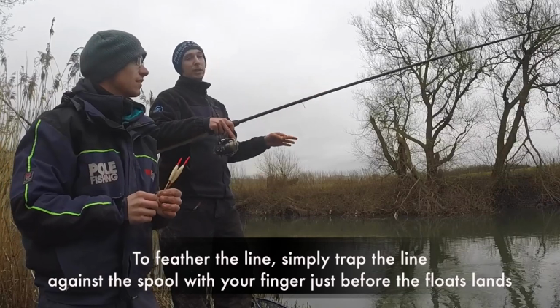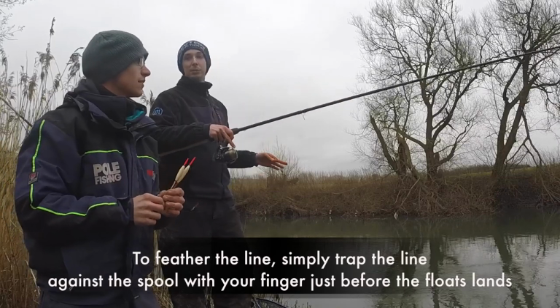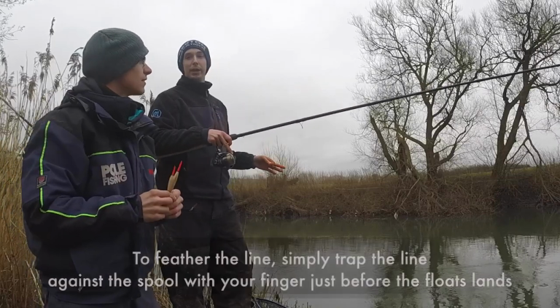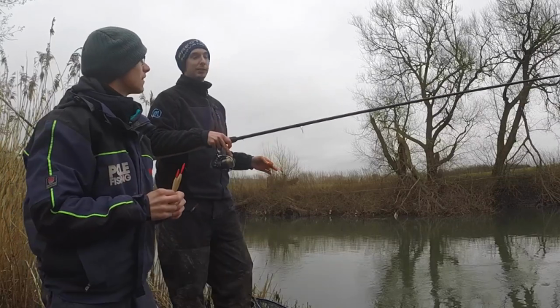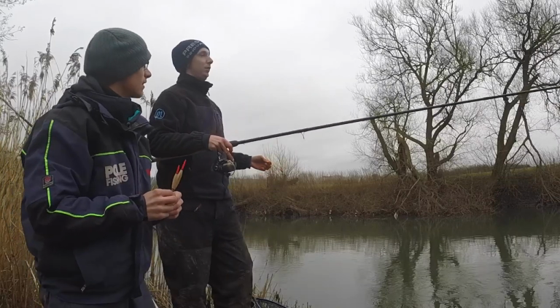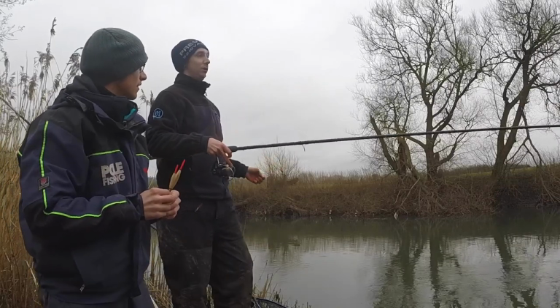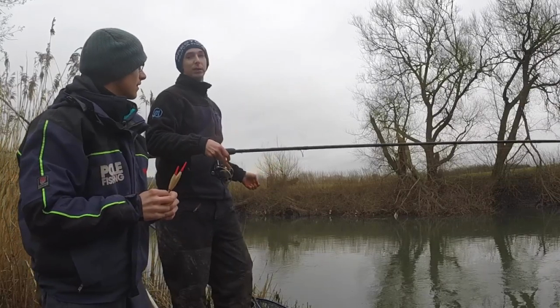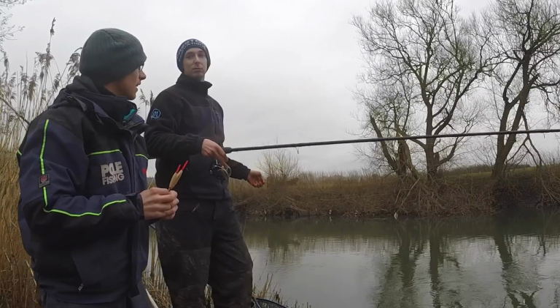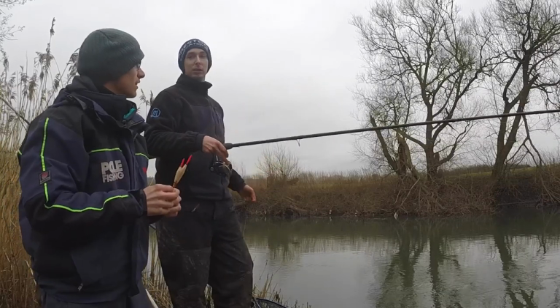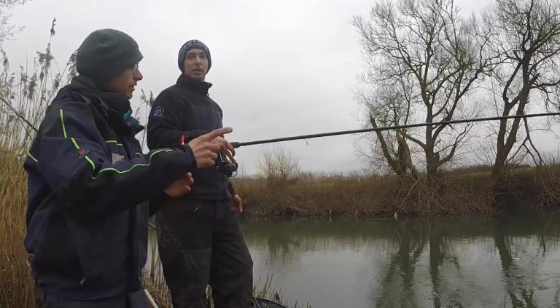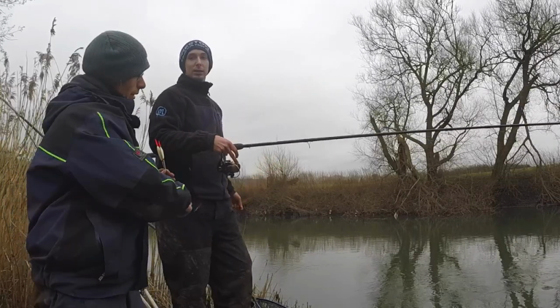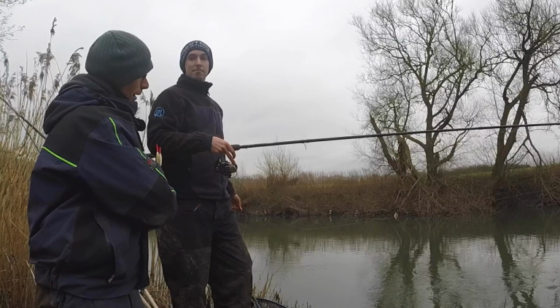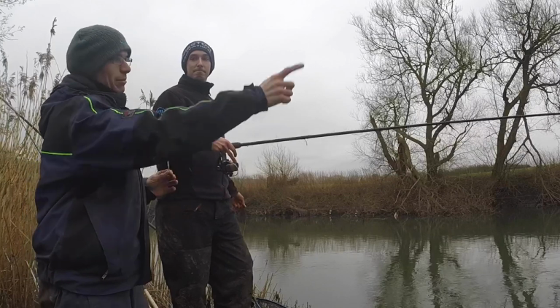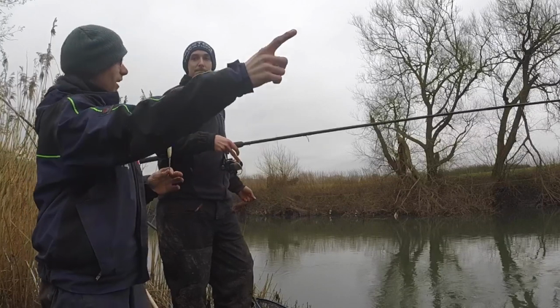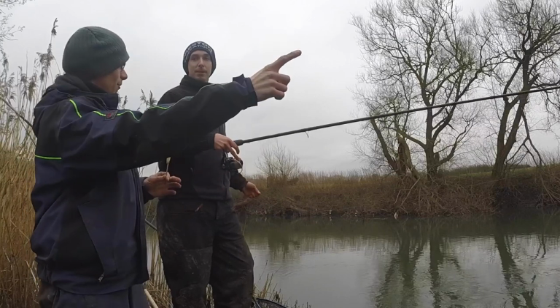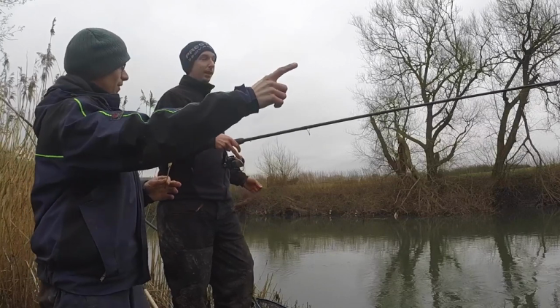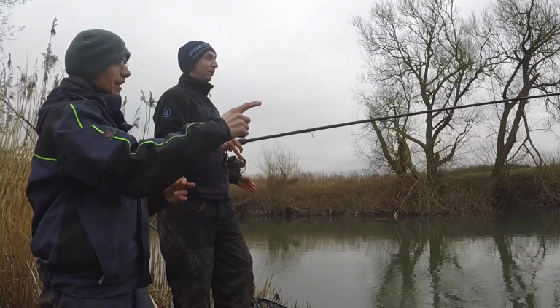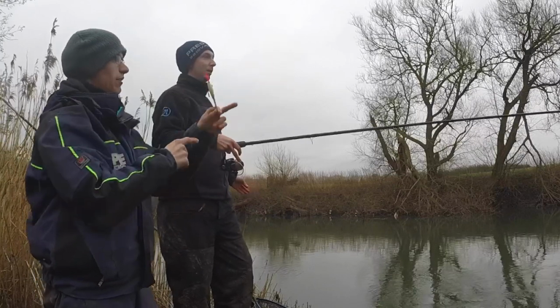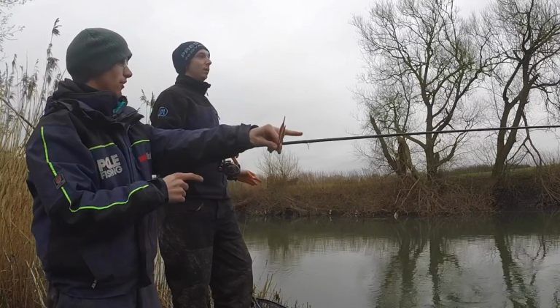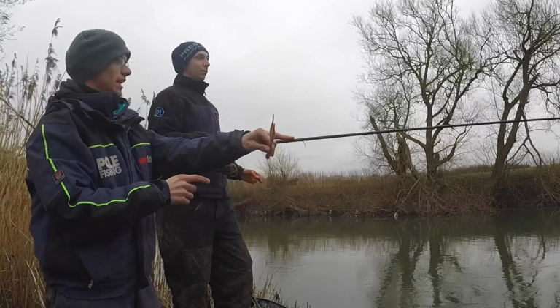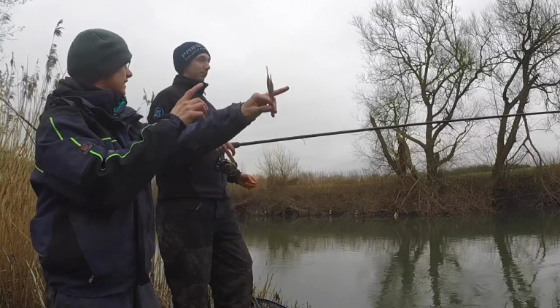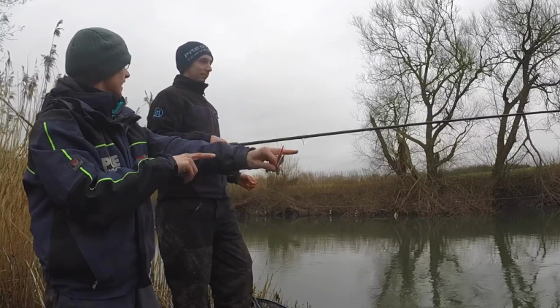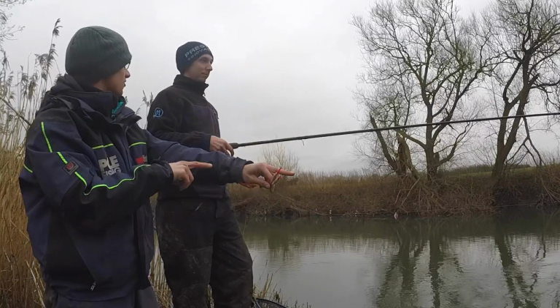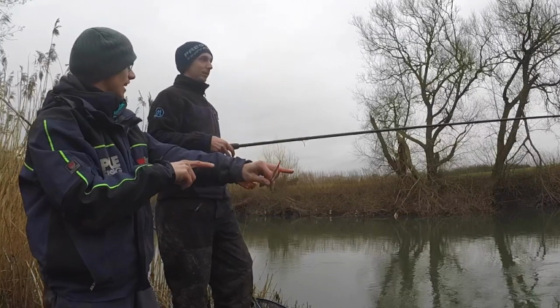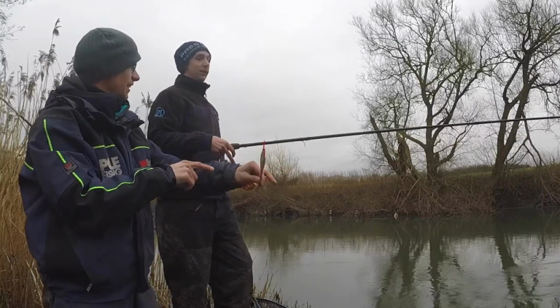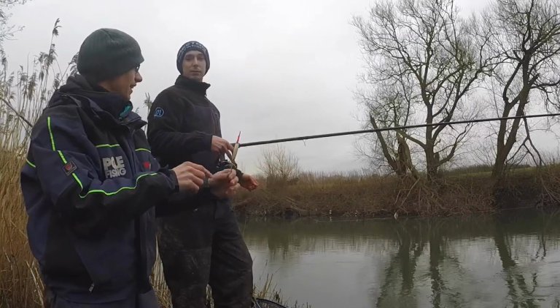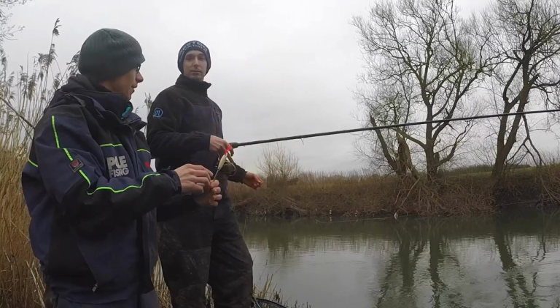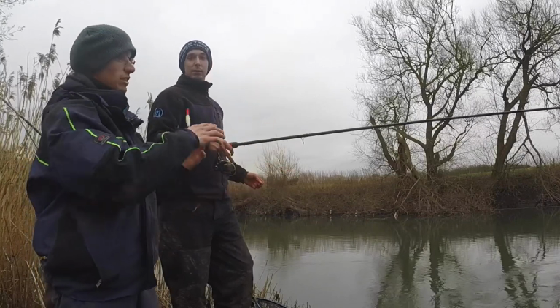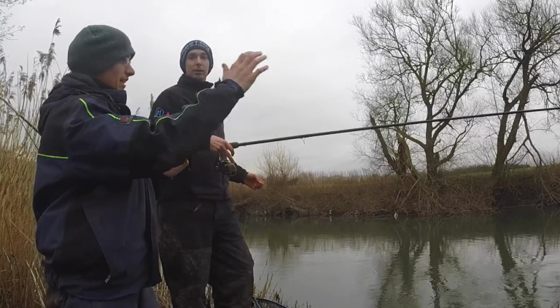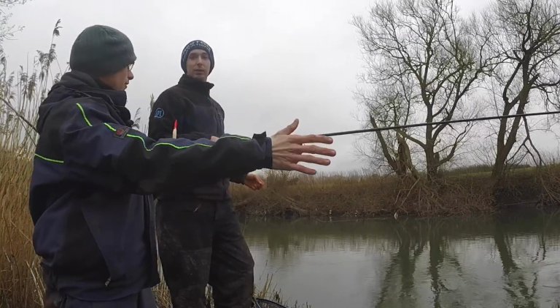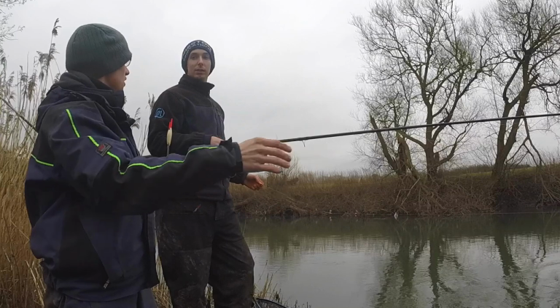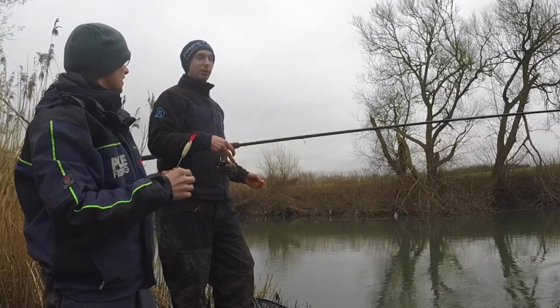With the sideways sweep, you feather the line as it hits the water — the line ends up straight and won't tangle. You're propelling the bulk out and the float follows, so it lands in a nice straight line and gets everything fishing nicely.